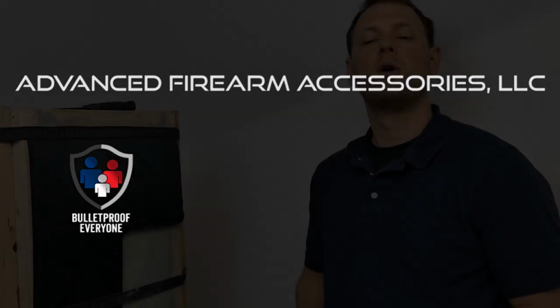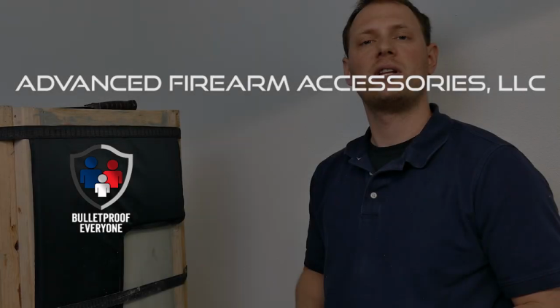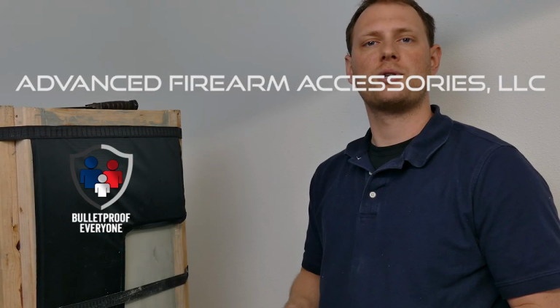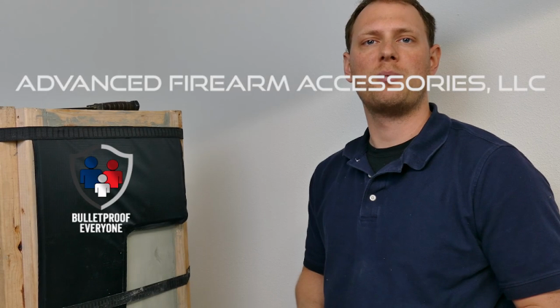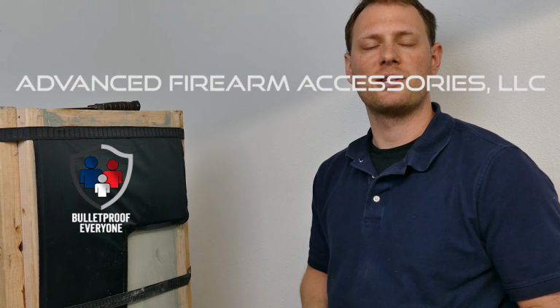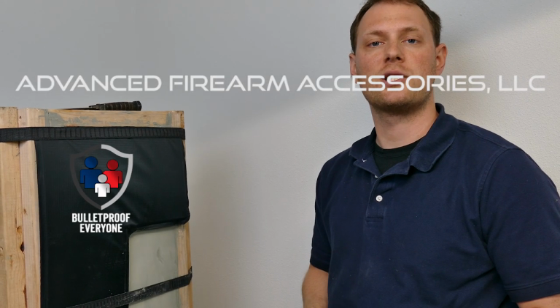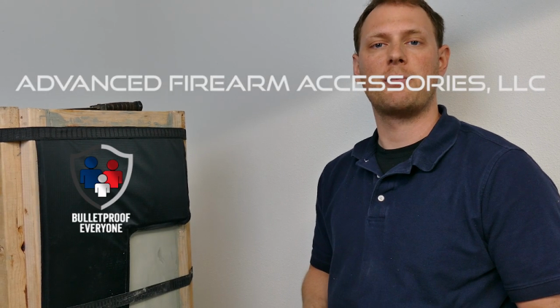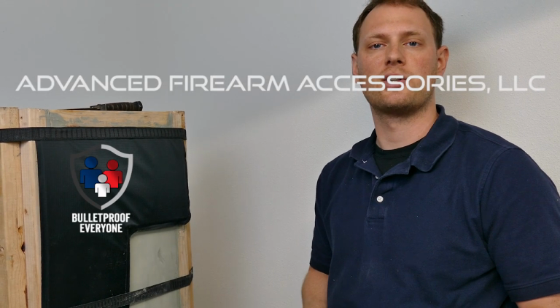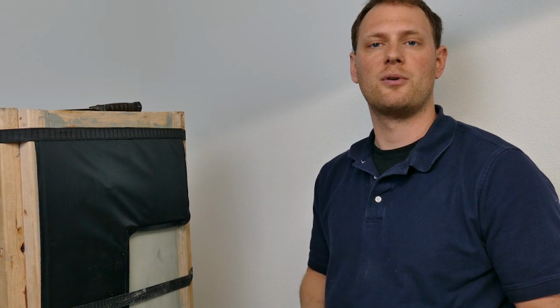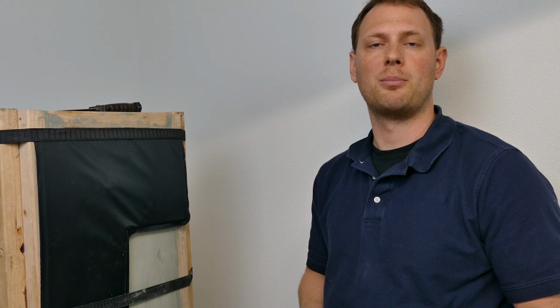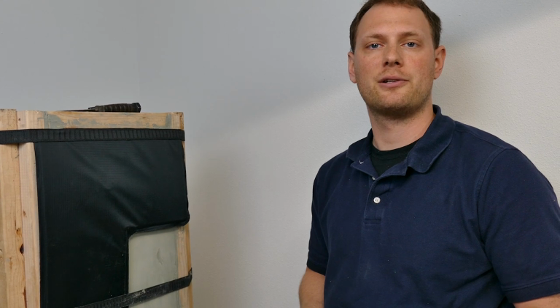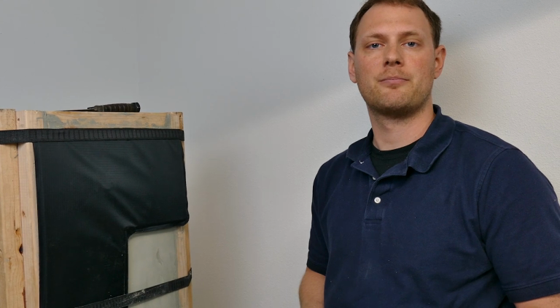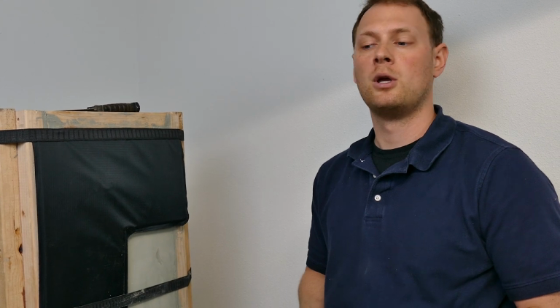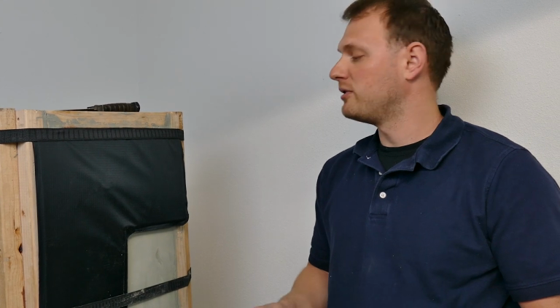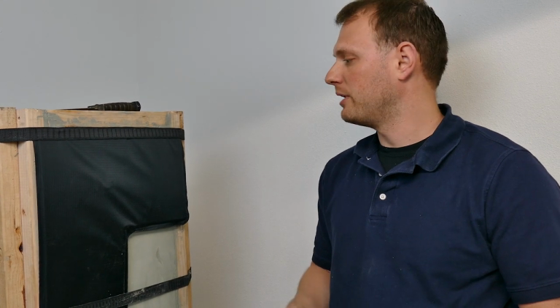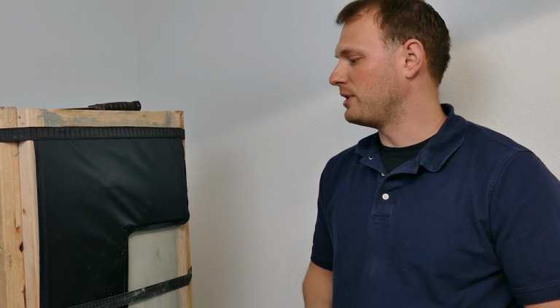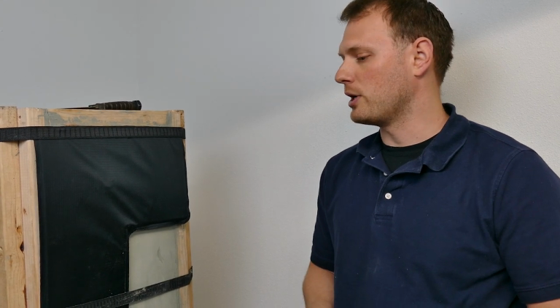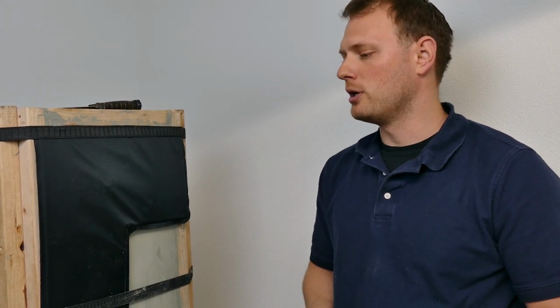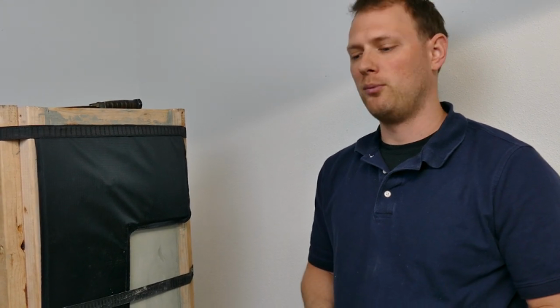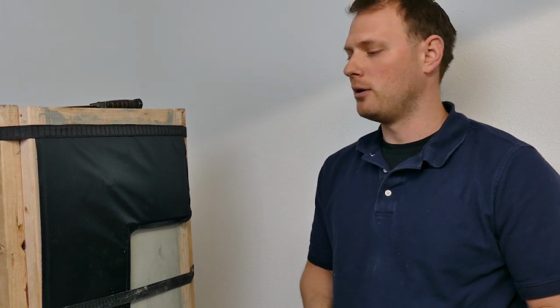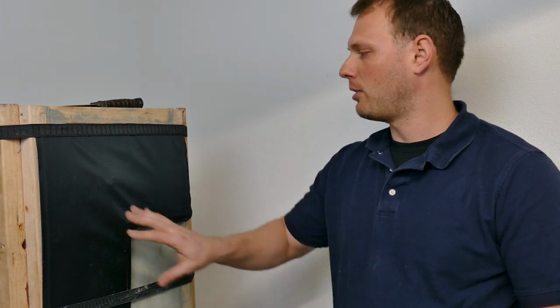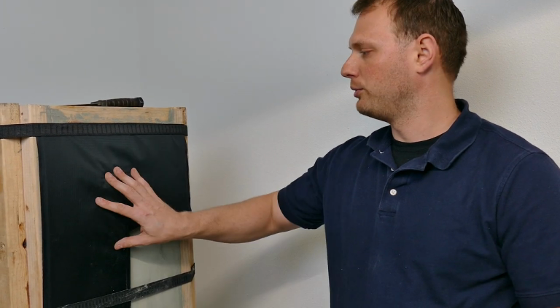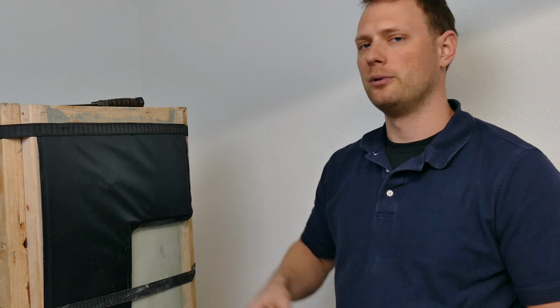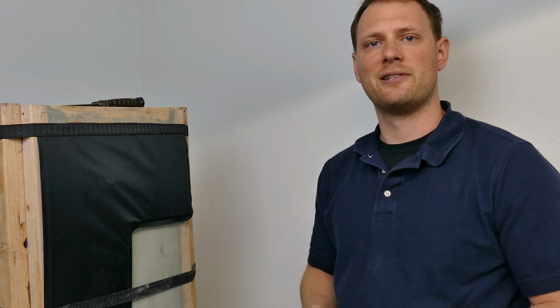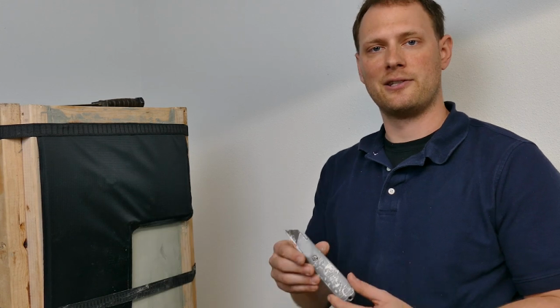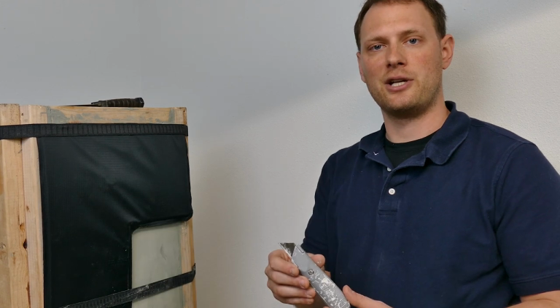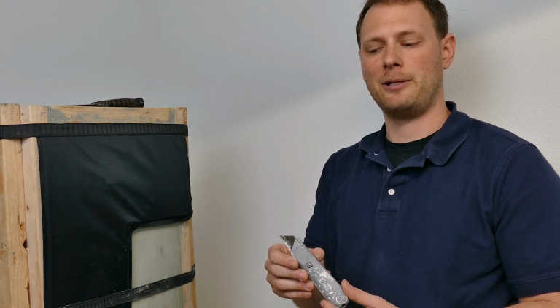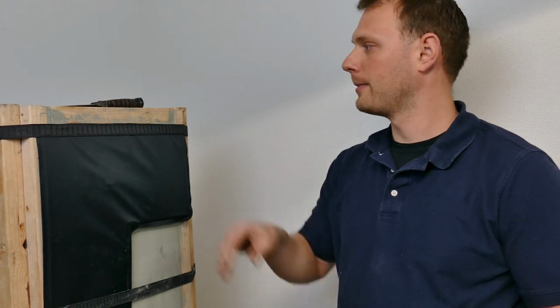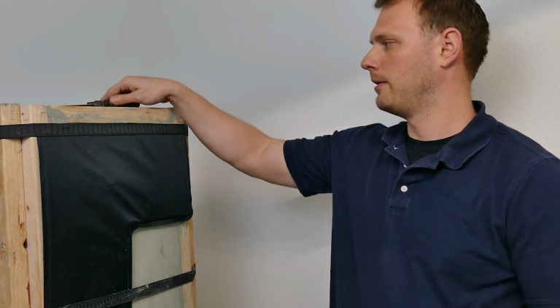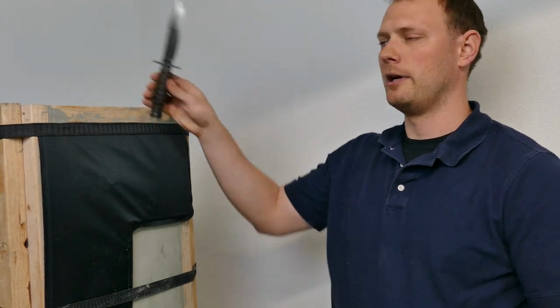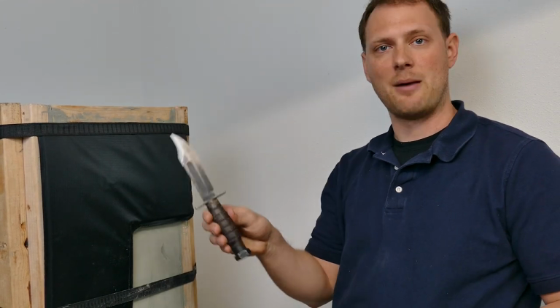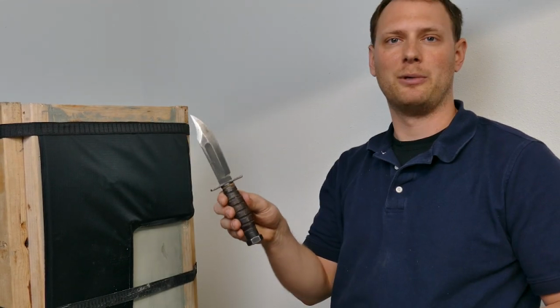We've received a lot of questions on our website about the slash and stab protection offered by our products. Today we're going to give you a demonstration of what our product will do against a slashing implement and a stabbing implement.